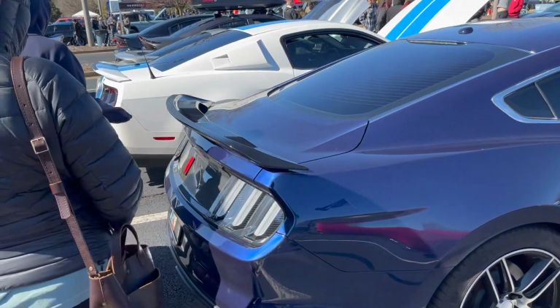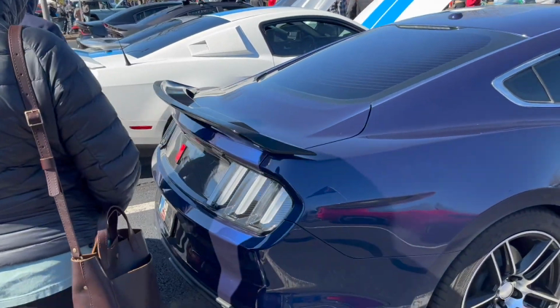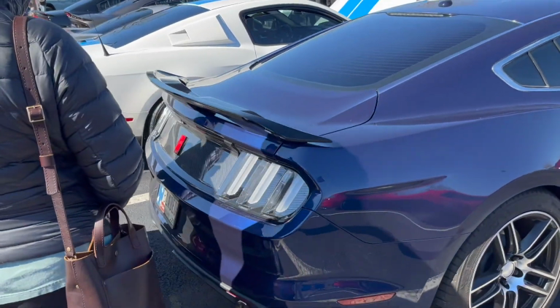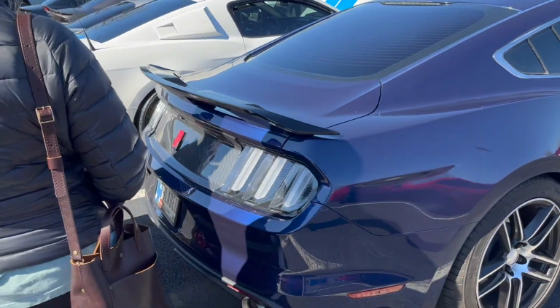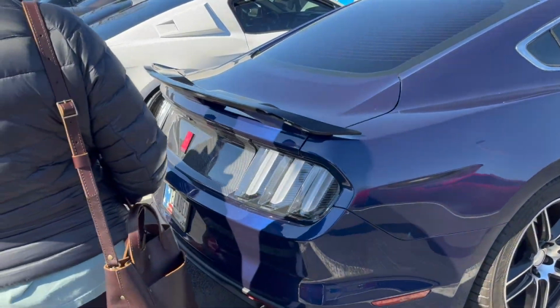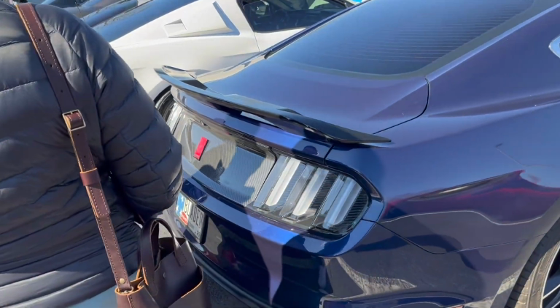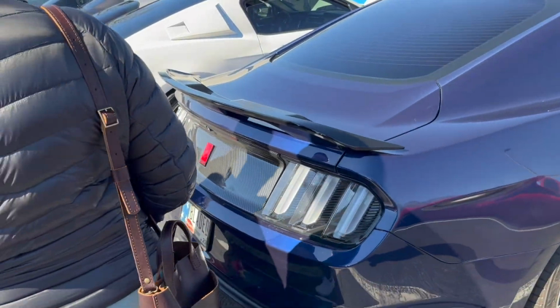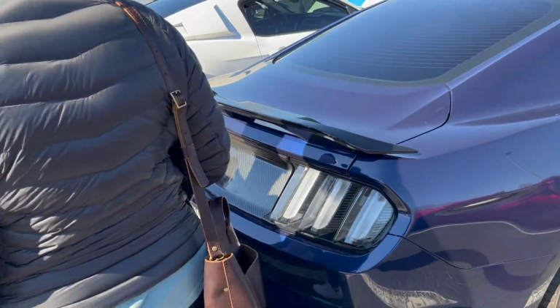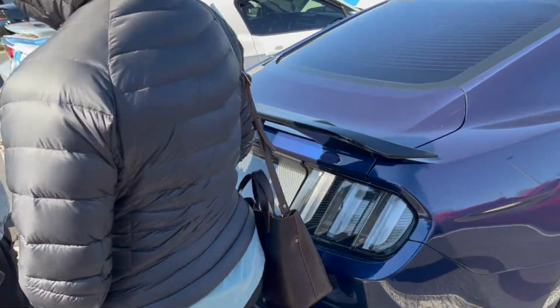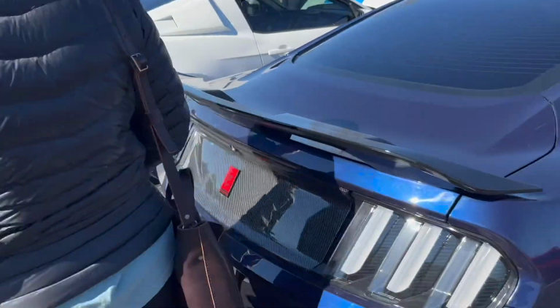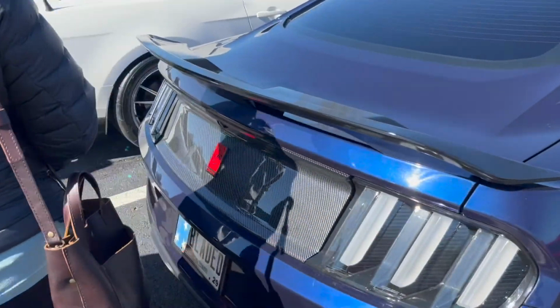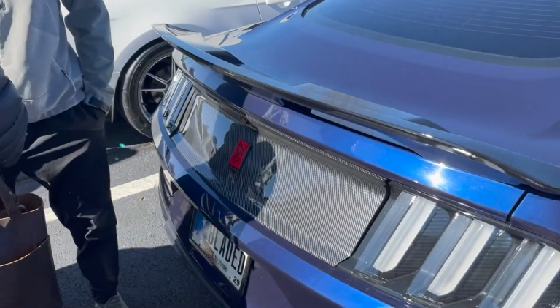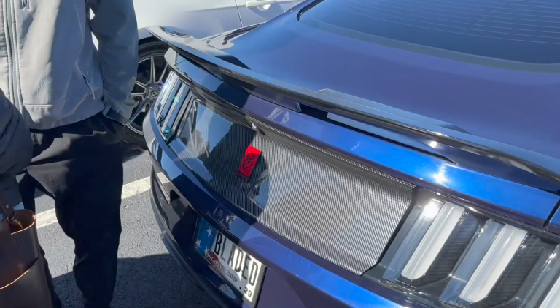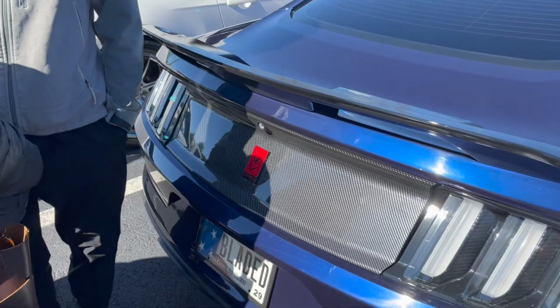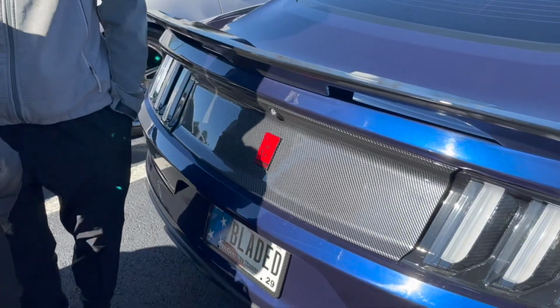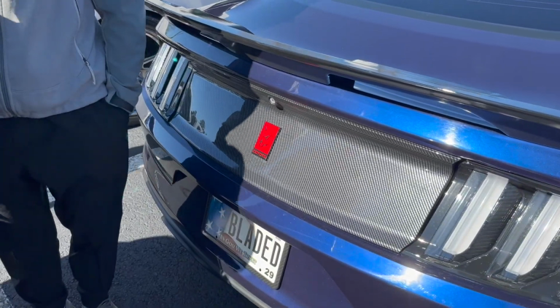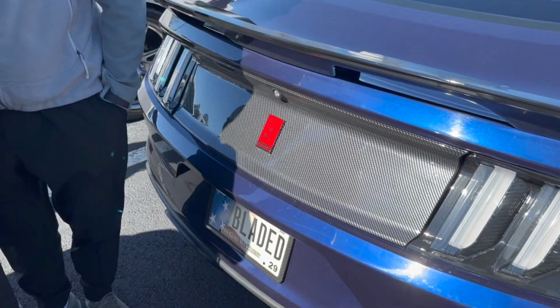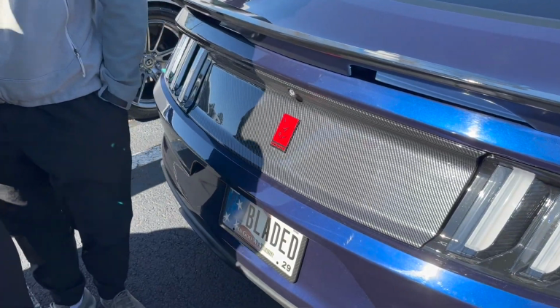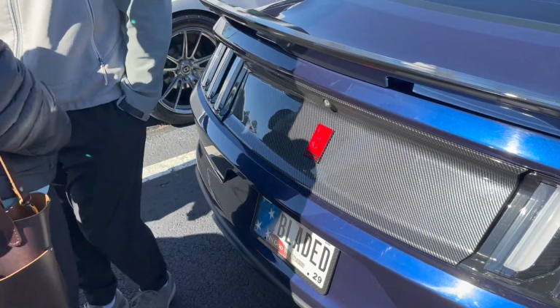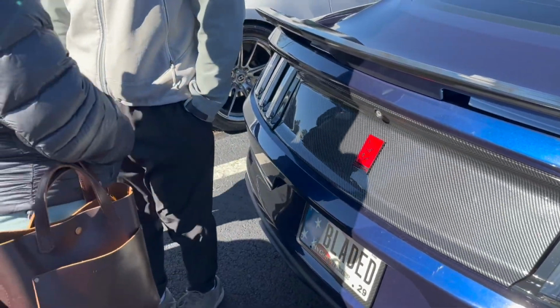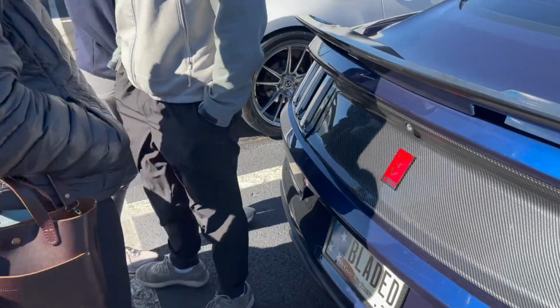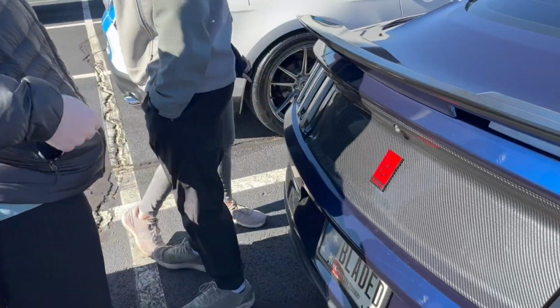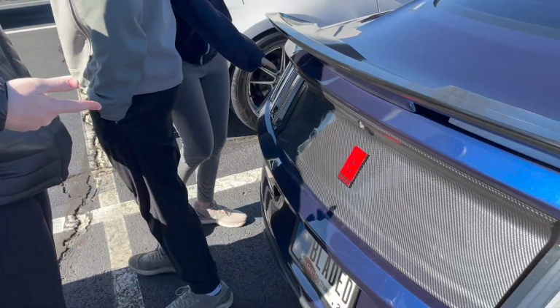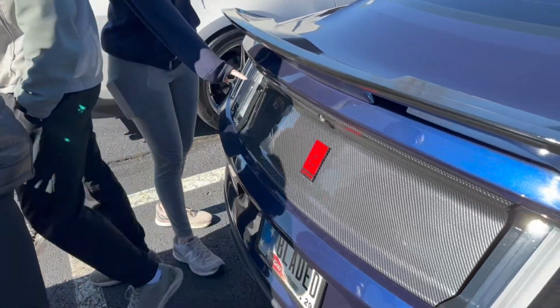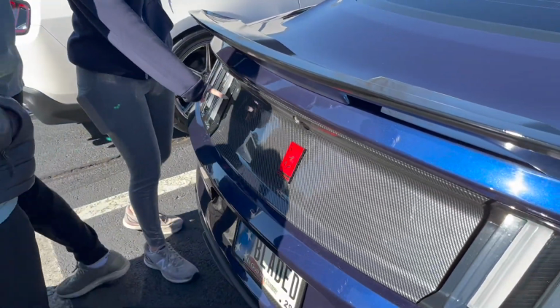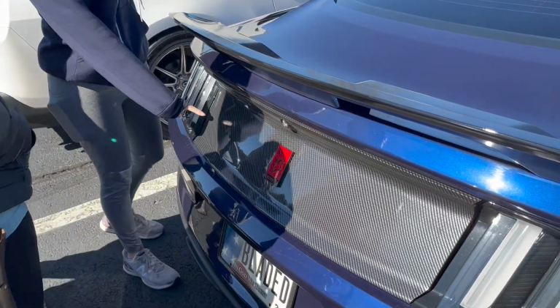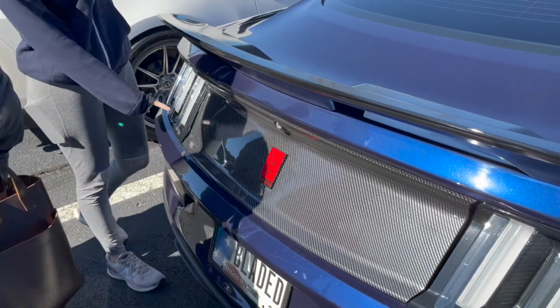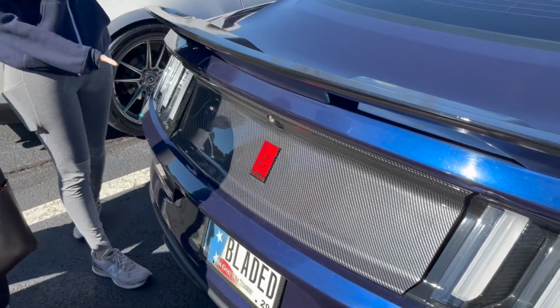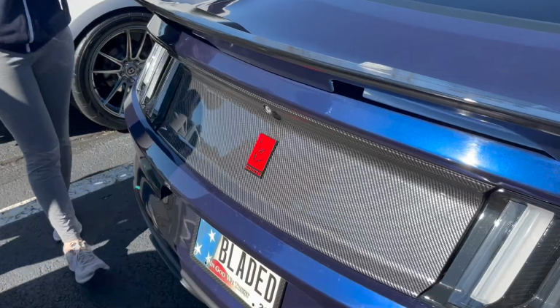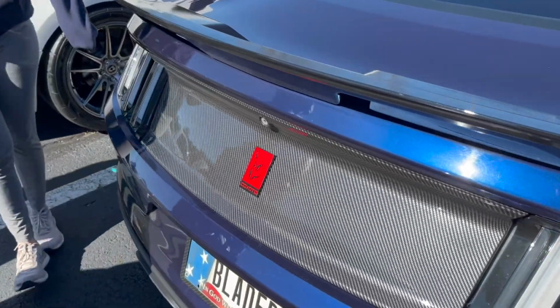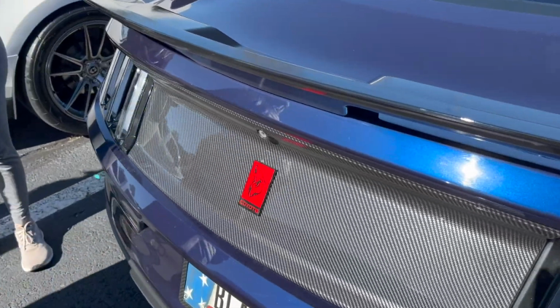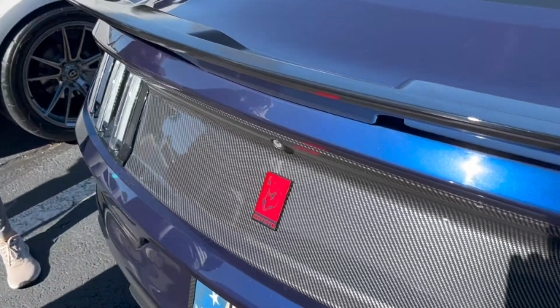He's got the Euro taillights. Carbon fiber deckel. This is the 5.0R. He's got a carbon fiber deckel panel.